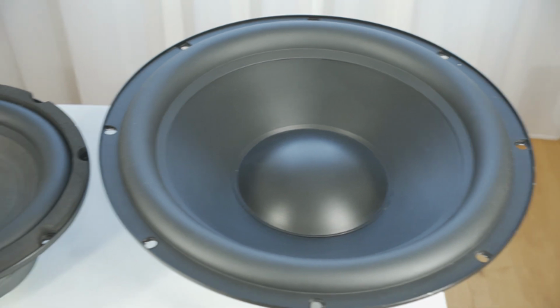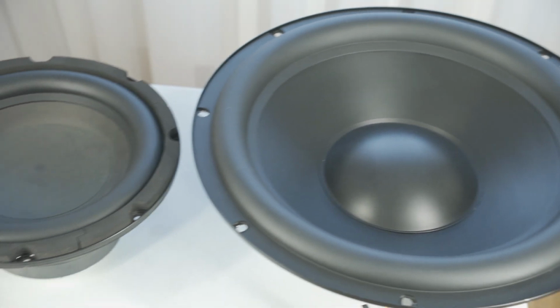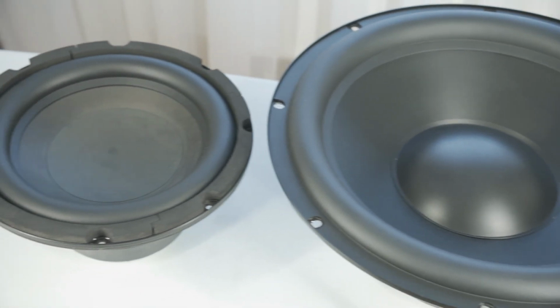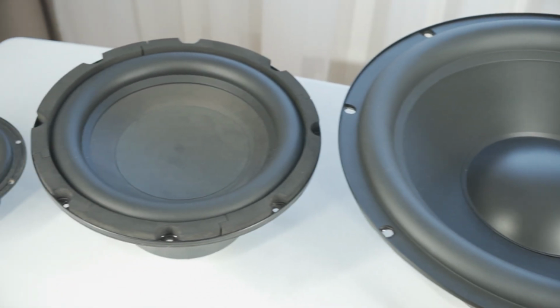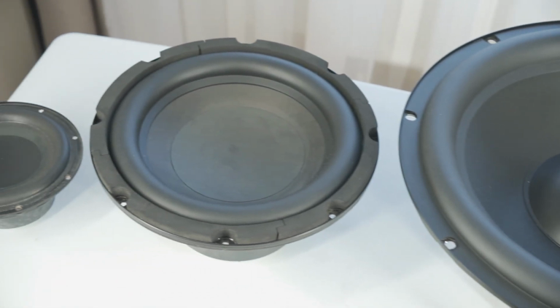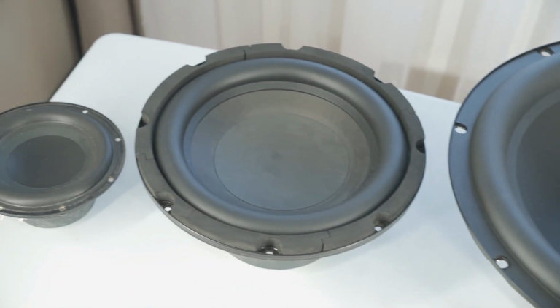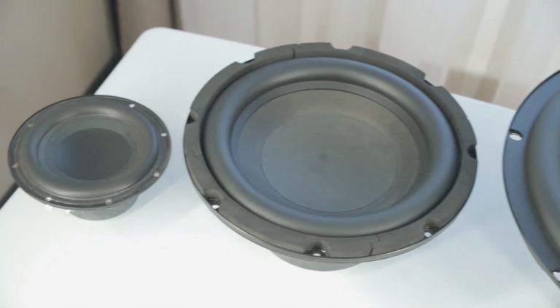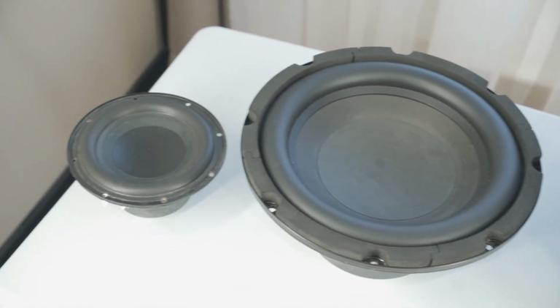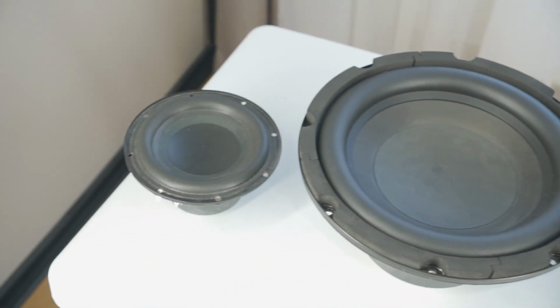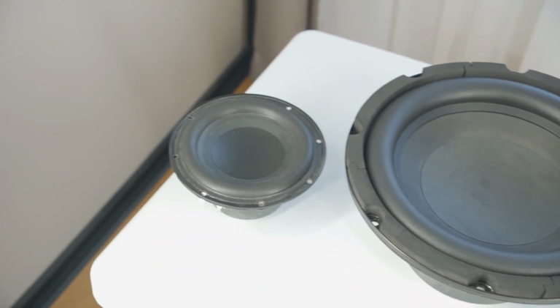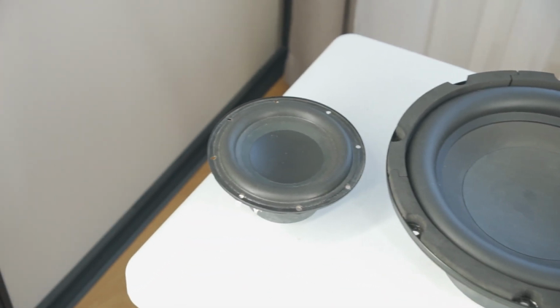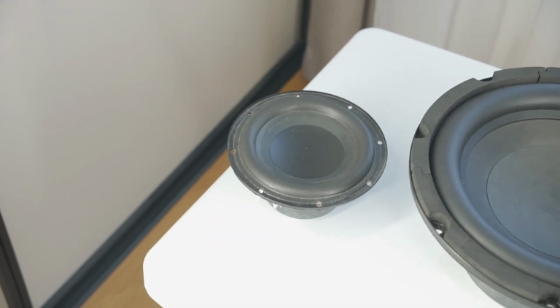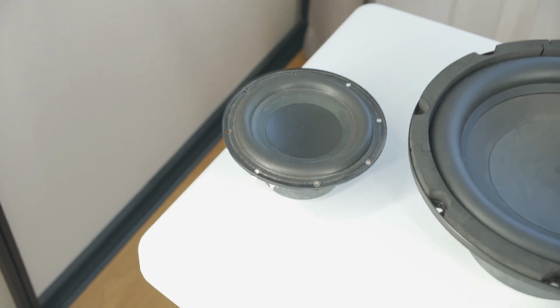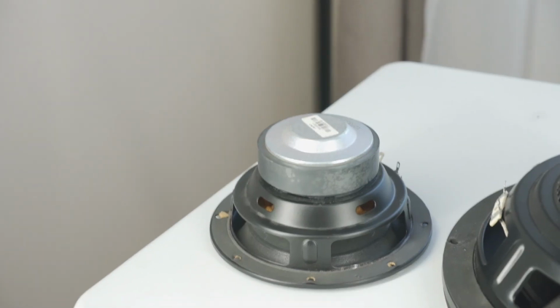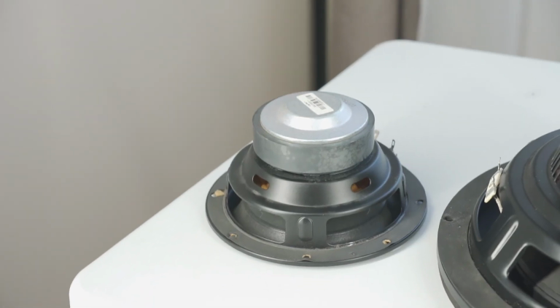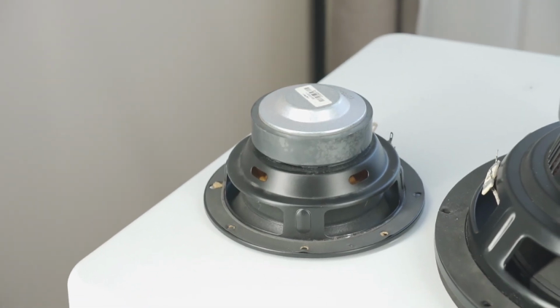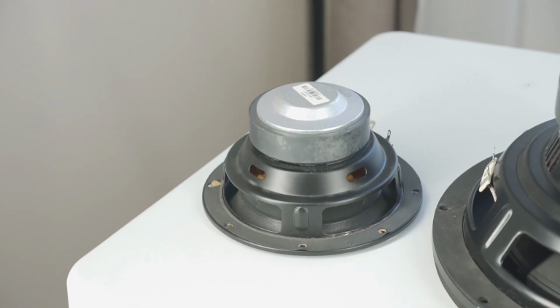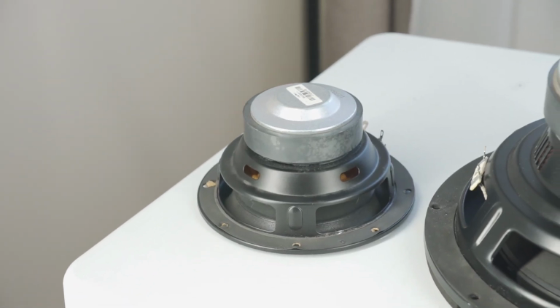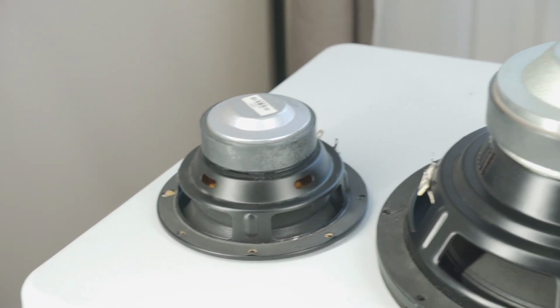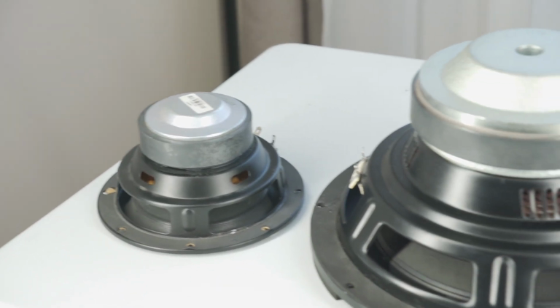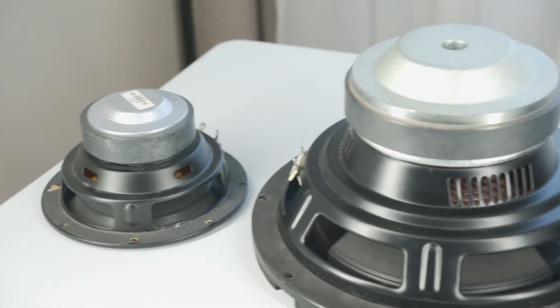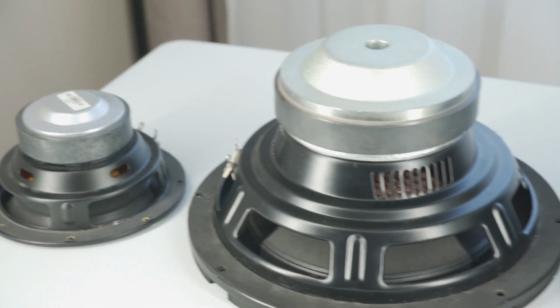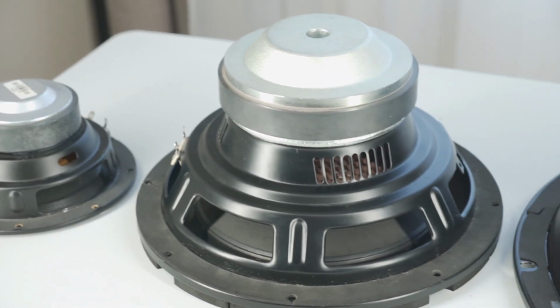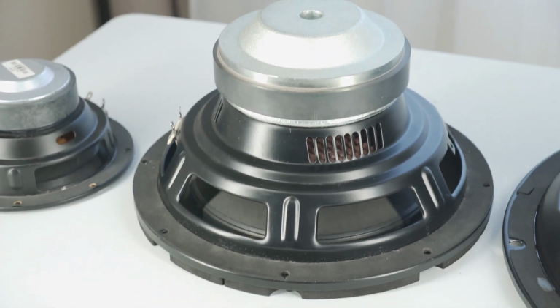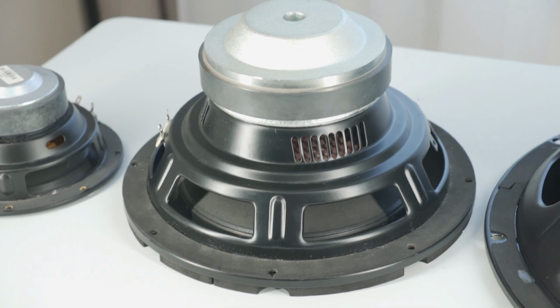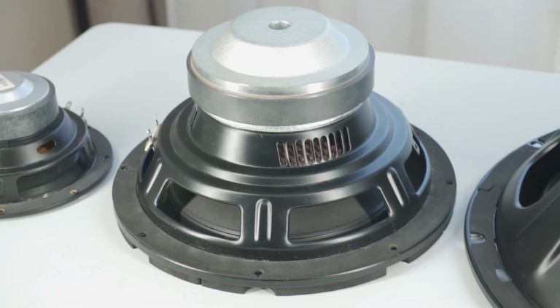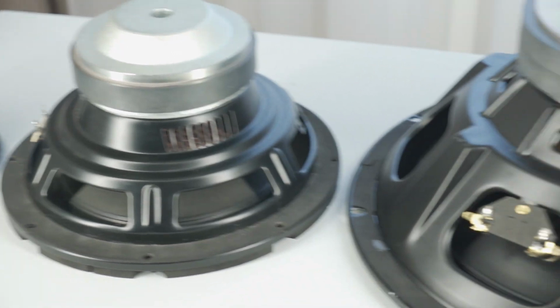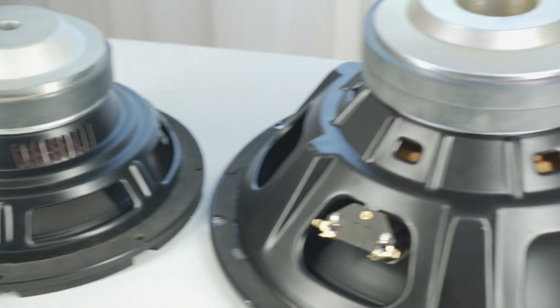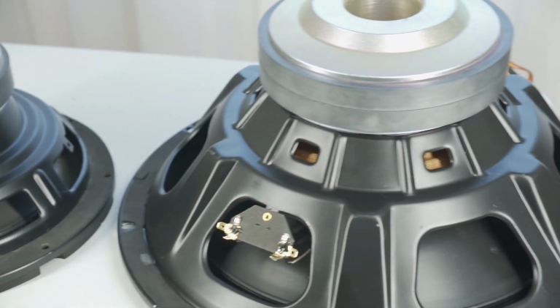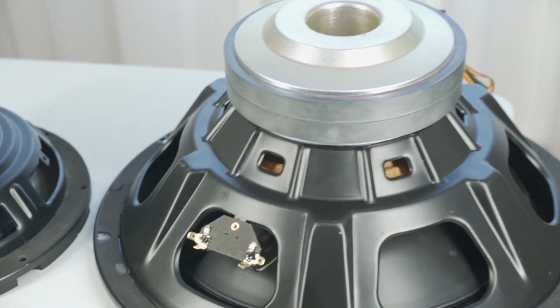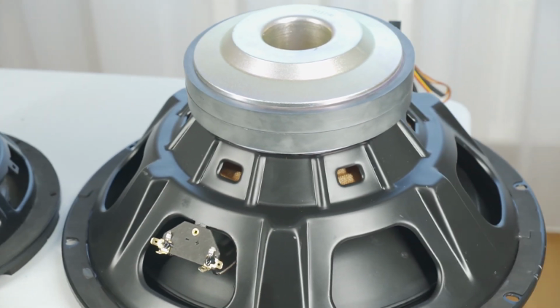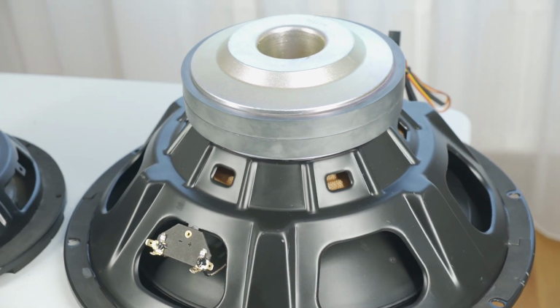Hello audio friend! If you've been following the TechCrew Audio Entertainment channel for a while, you know that I have three different subwoofer building projects in mind. These projects will feature the following subwoofers.